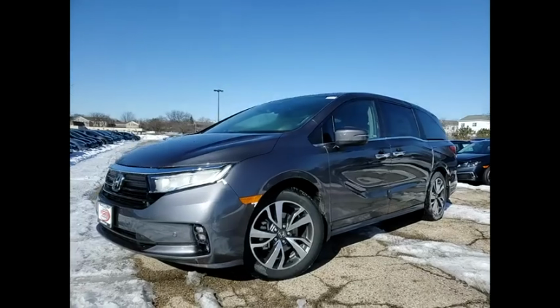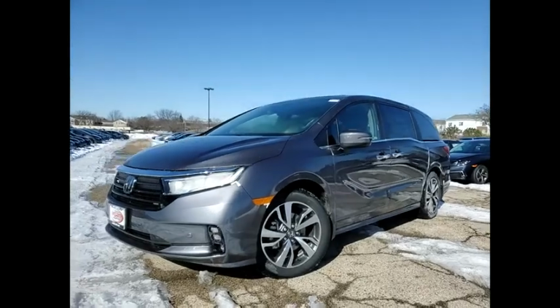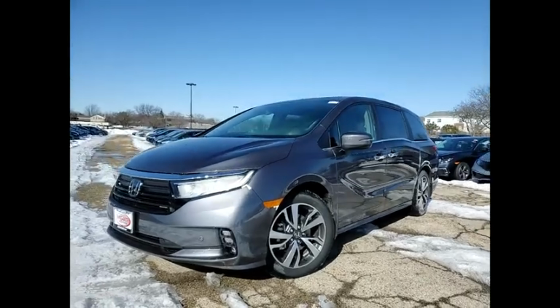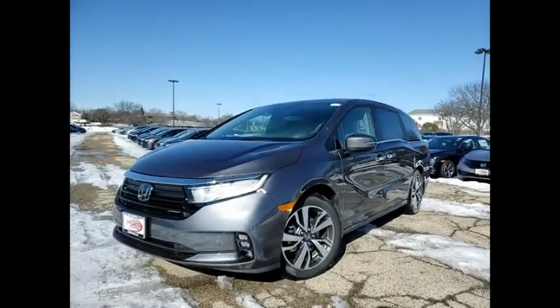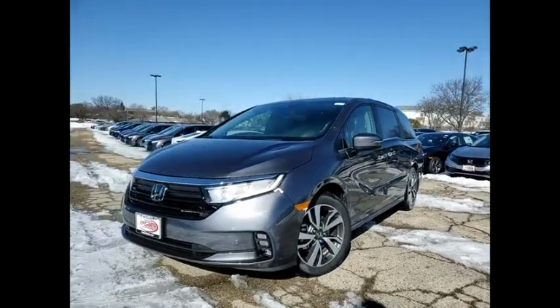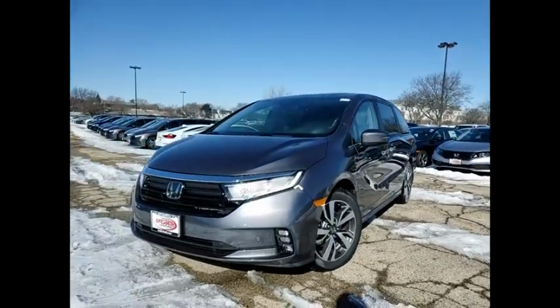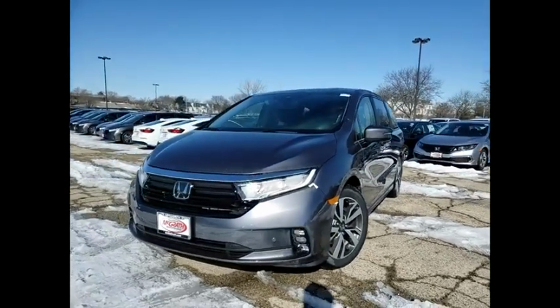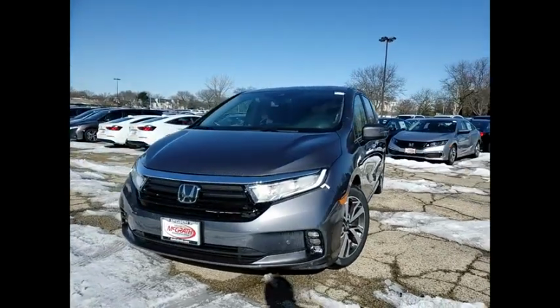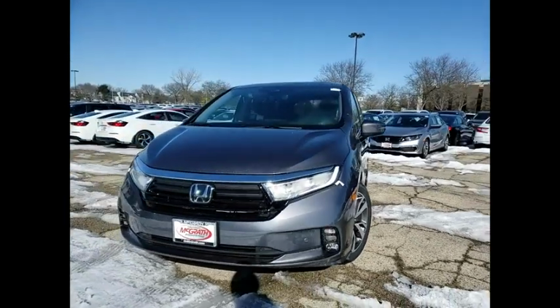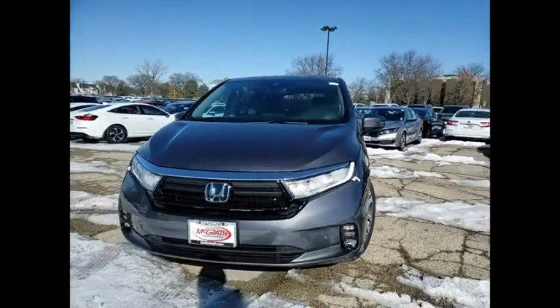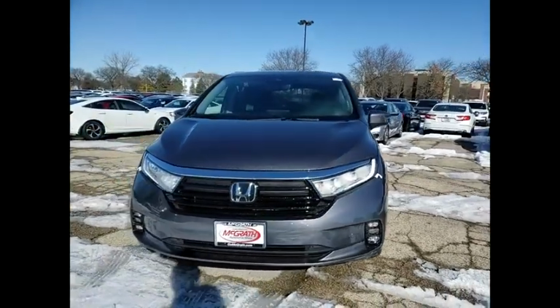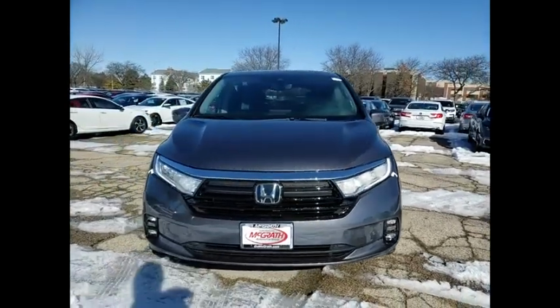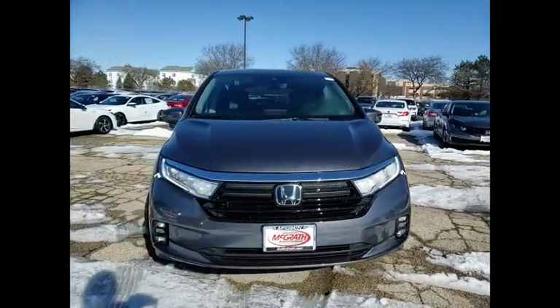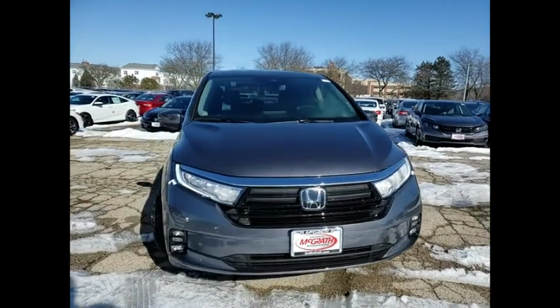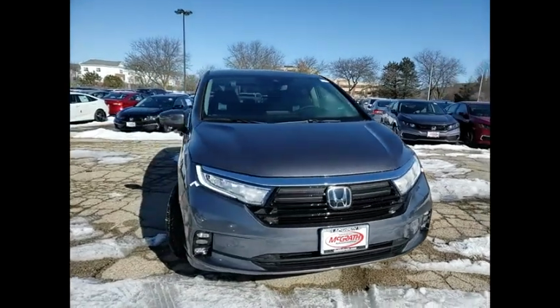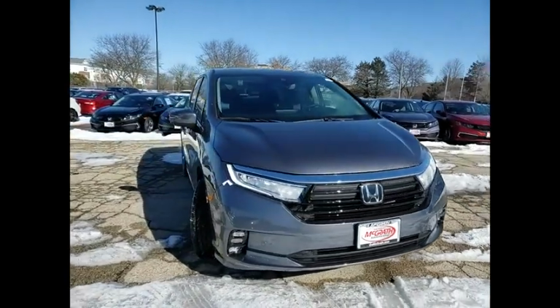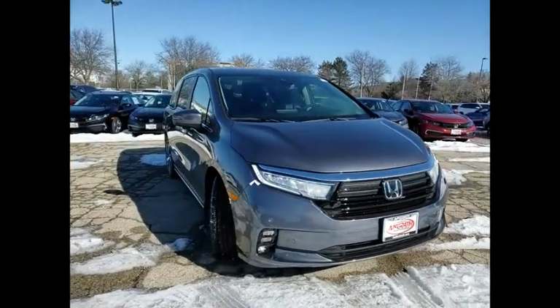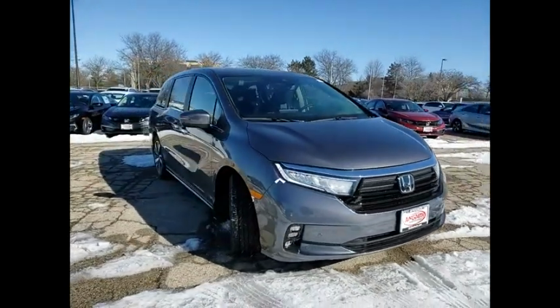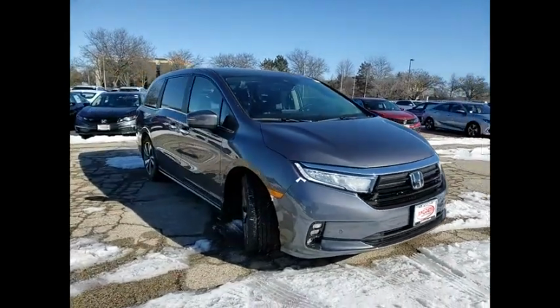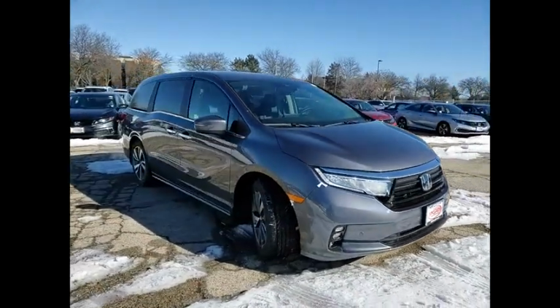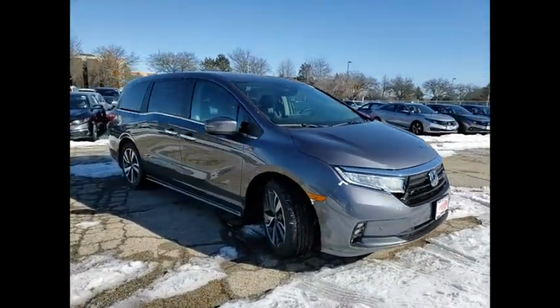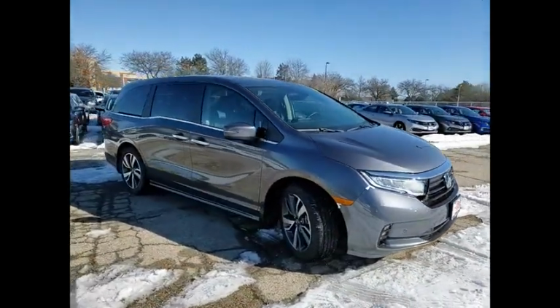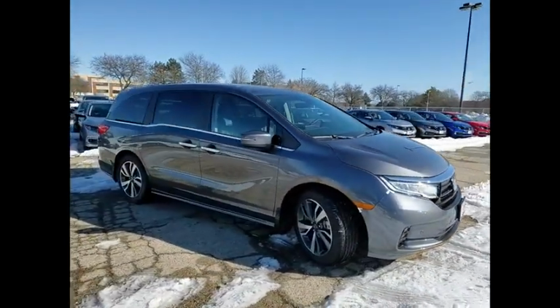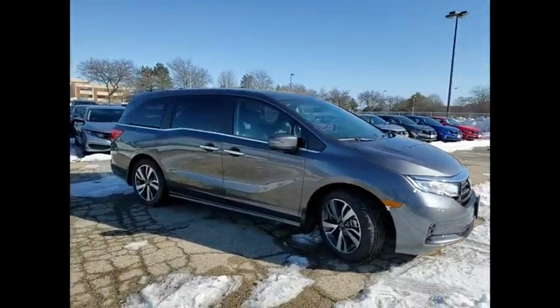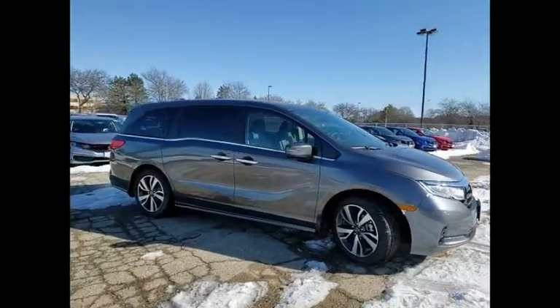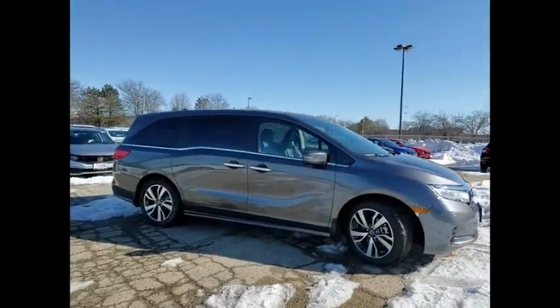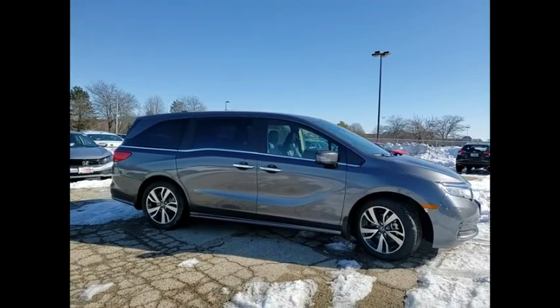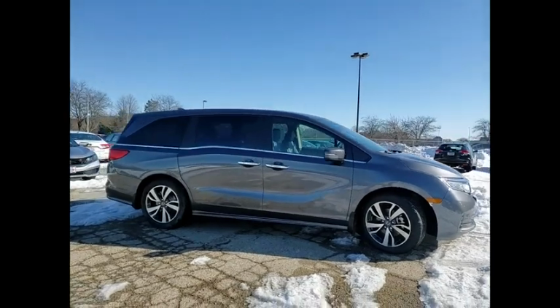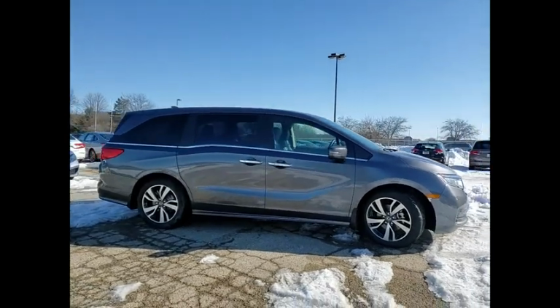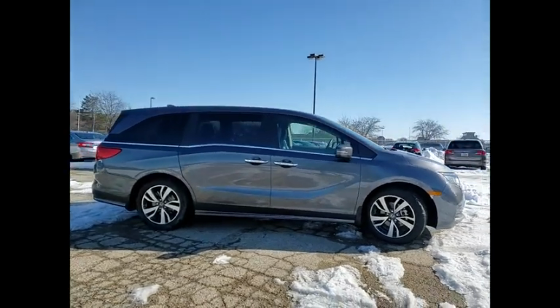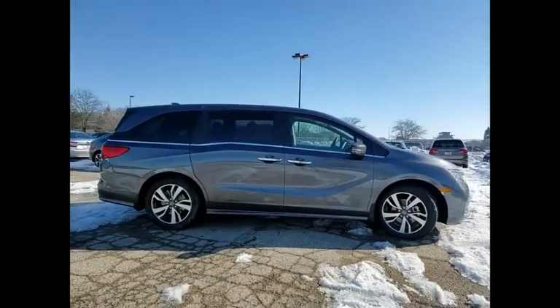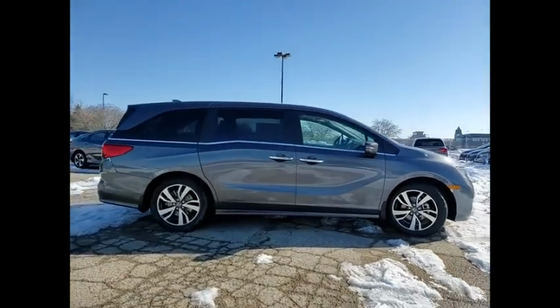Come test drive the 2022 Odyssey. The Honda Odyssey is a showcase of distinguished style, captivating technology, and advanced safety features. A must for all families.